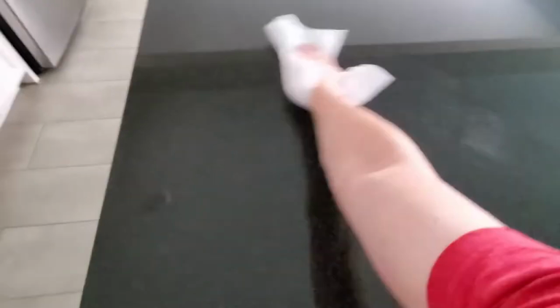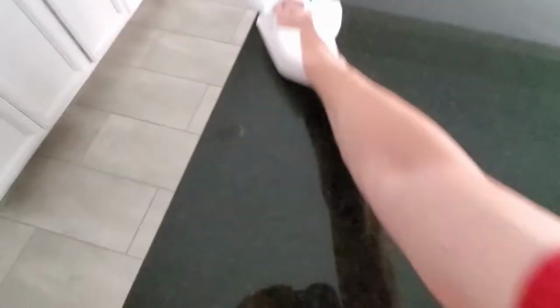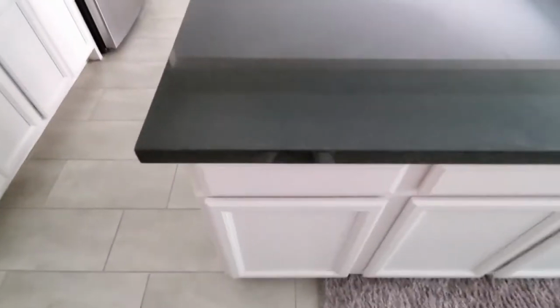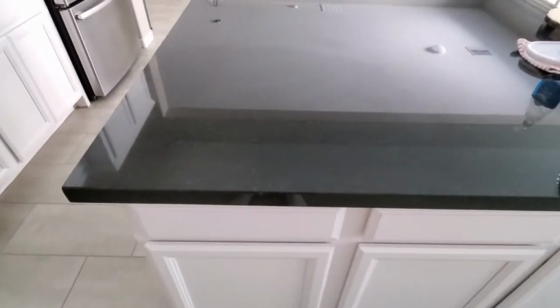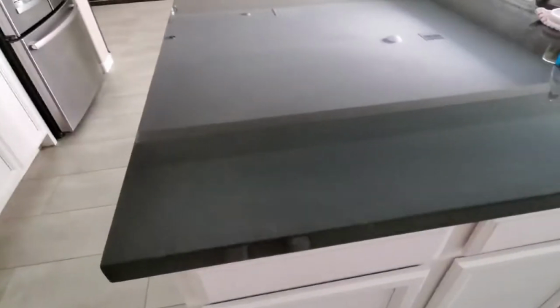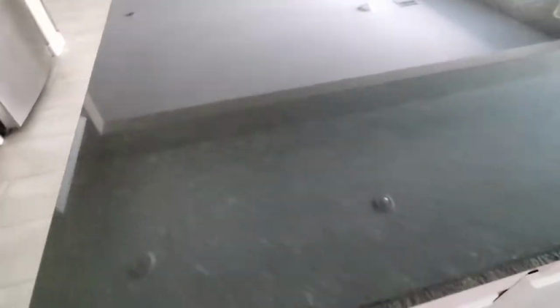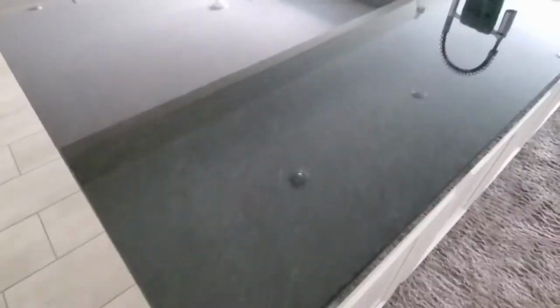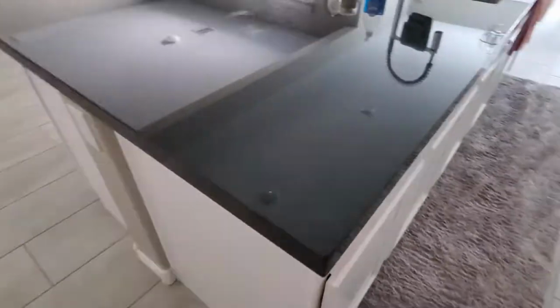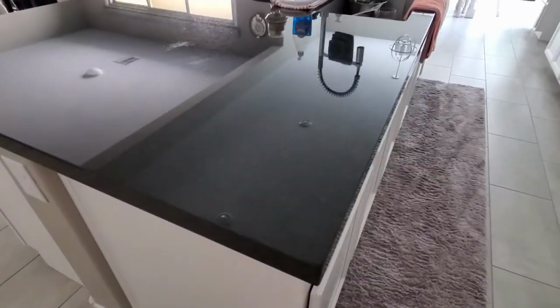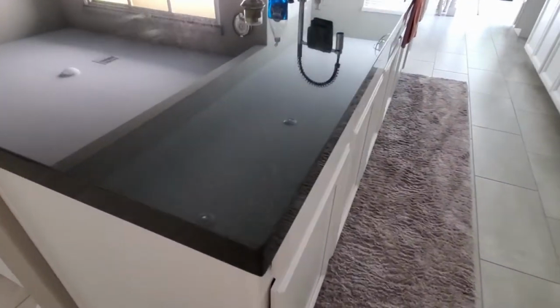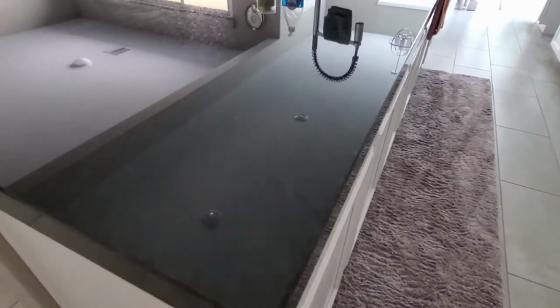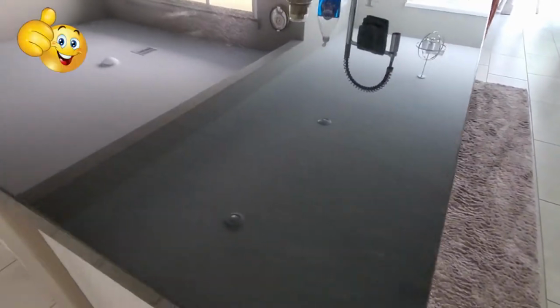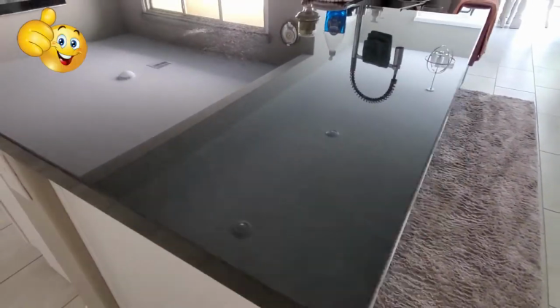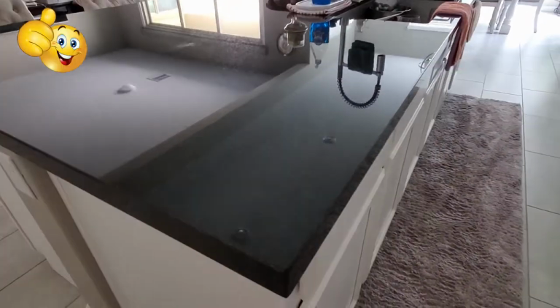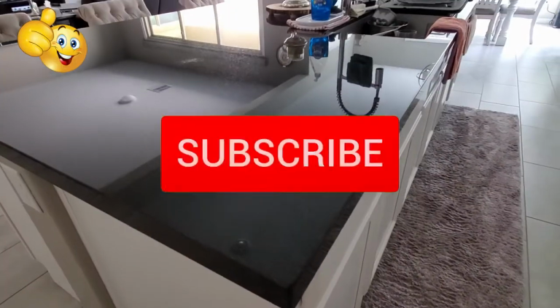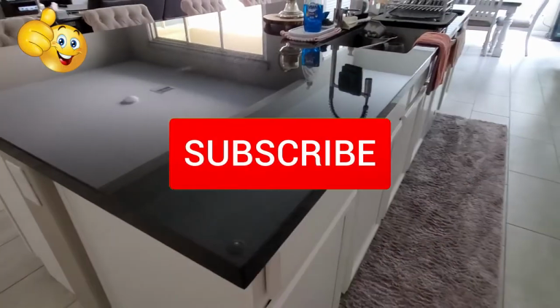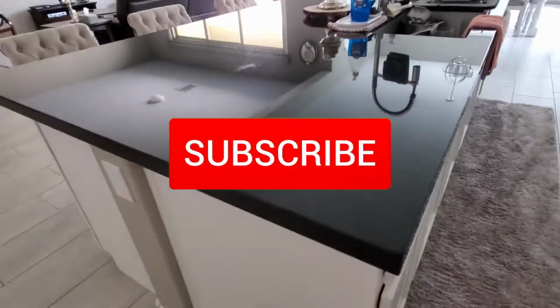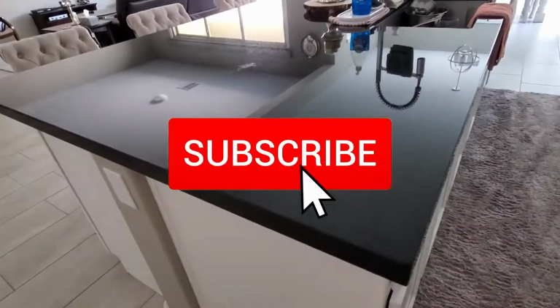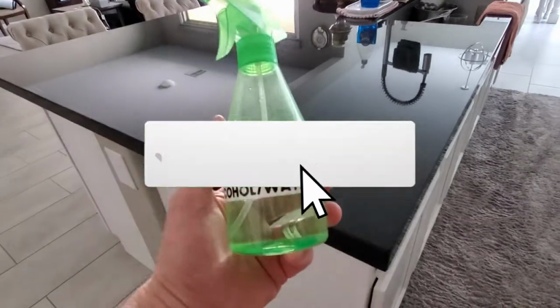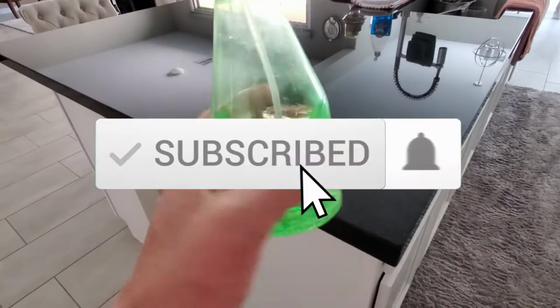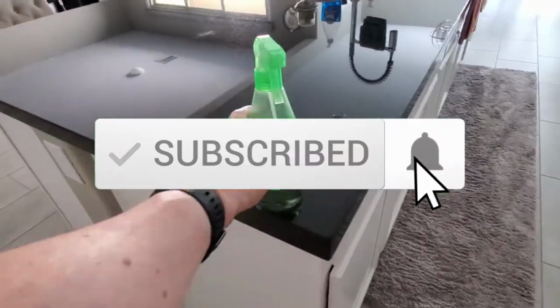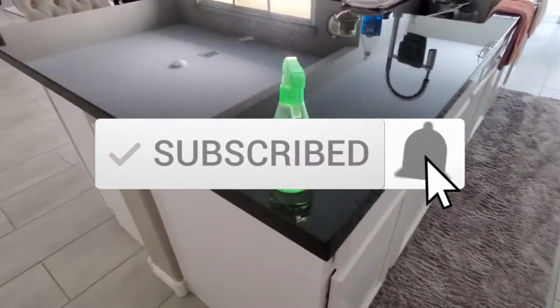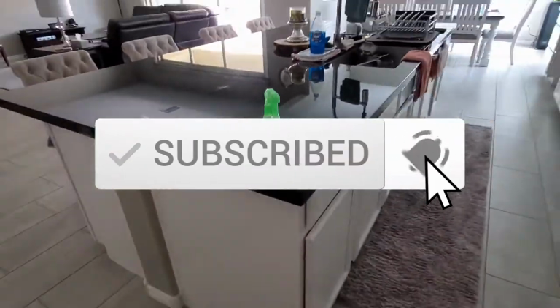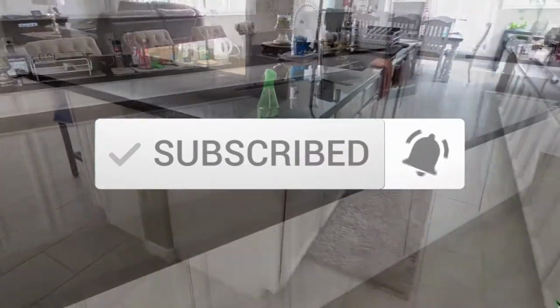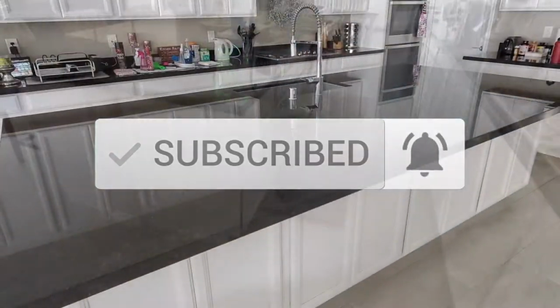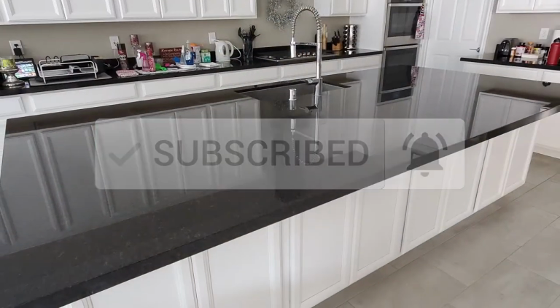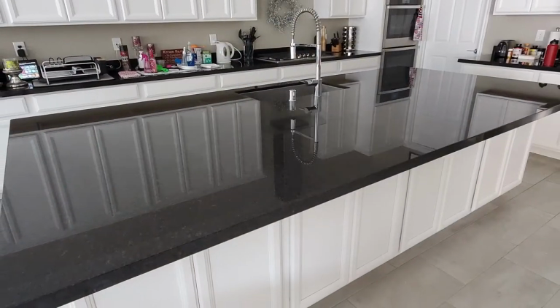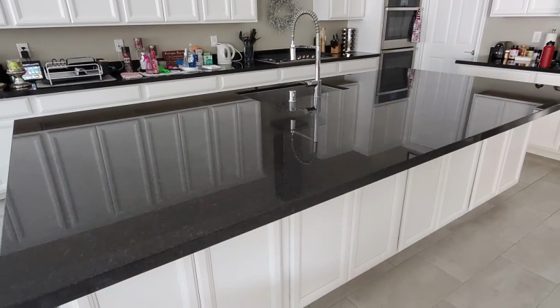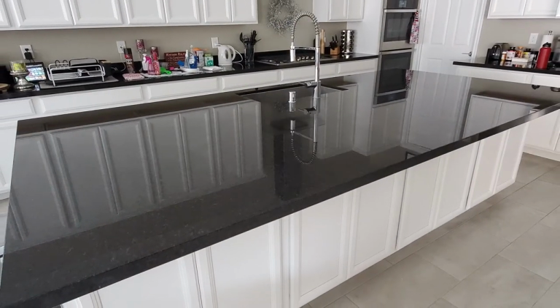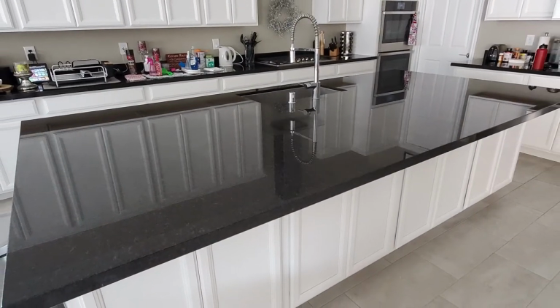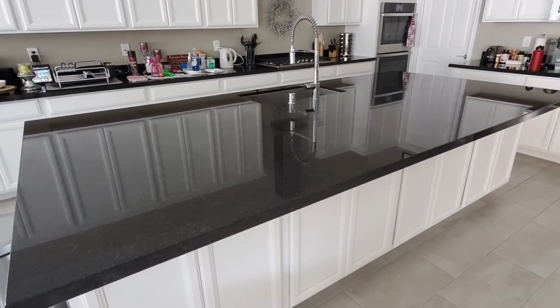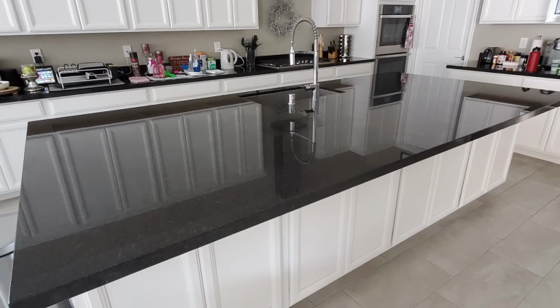Well guys, I'm all done here. Remember, if you like this video, give a thumbs up and share it. If you love it, hit subscribe — it's free. Thanks again for watching. We'll see you next time.